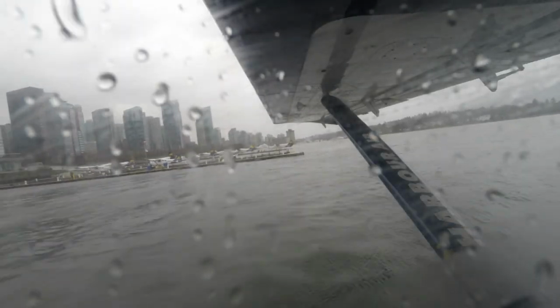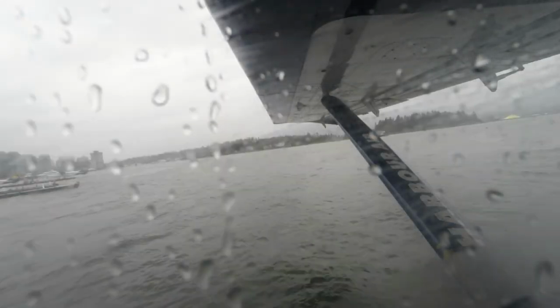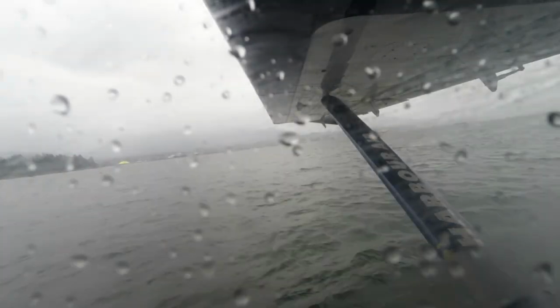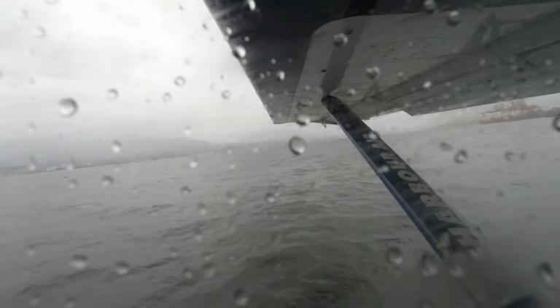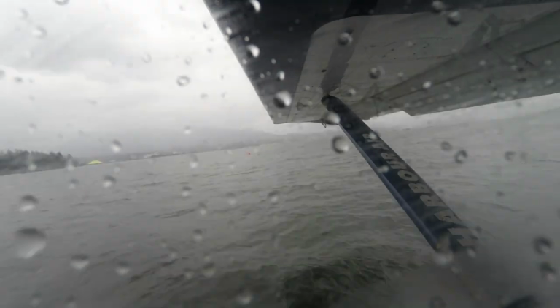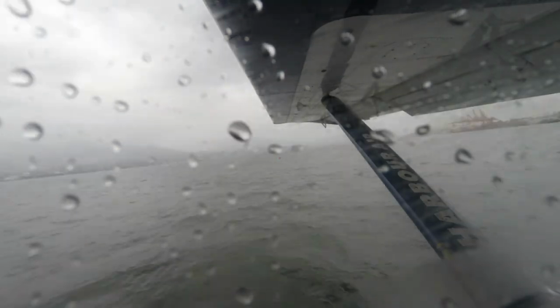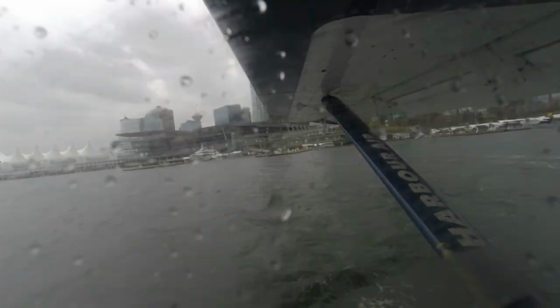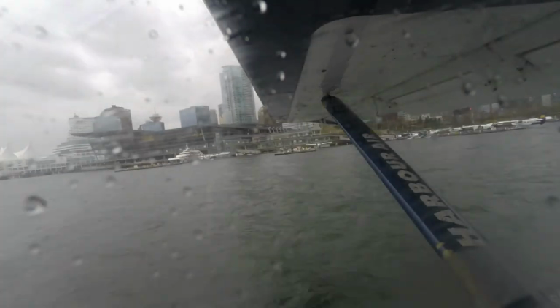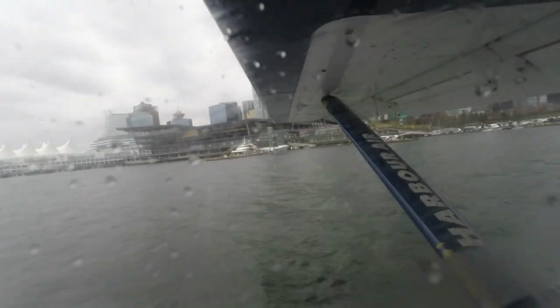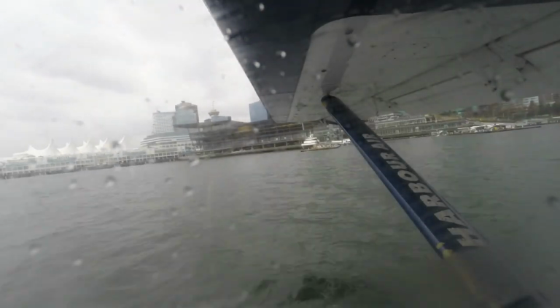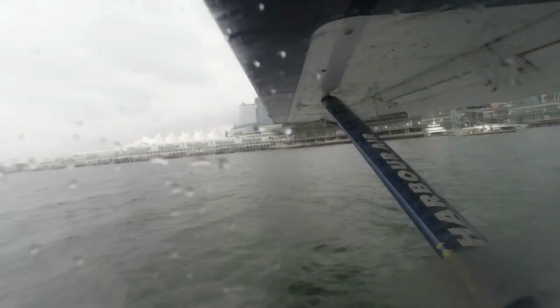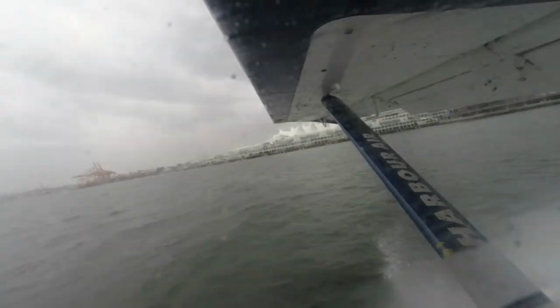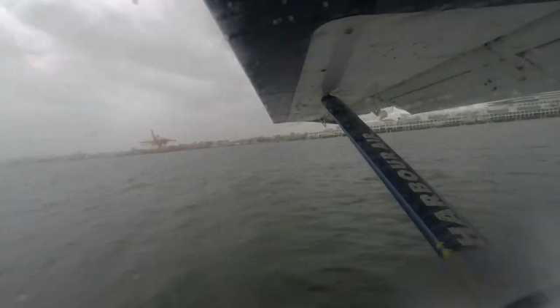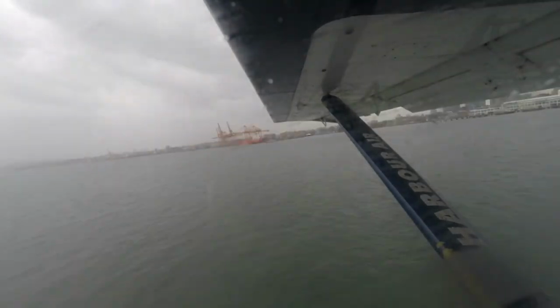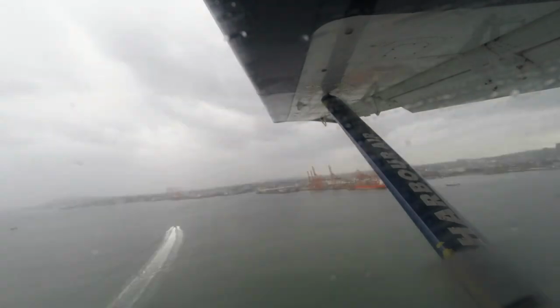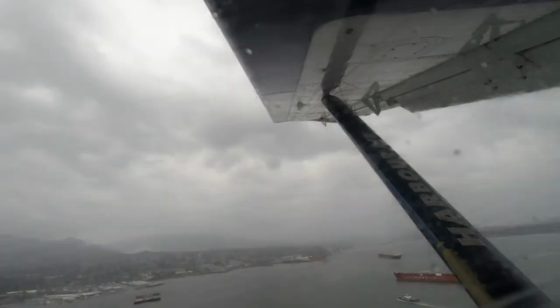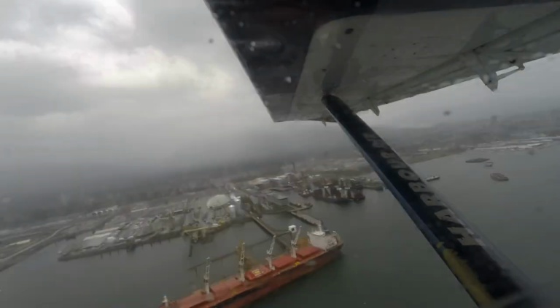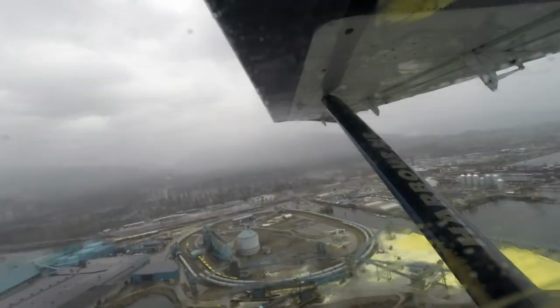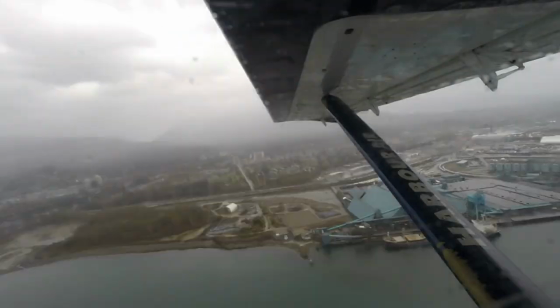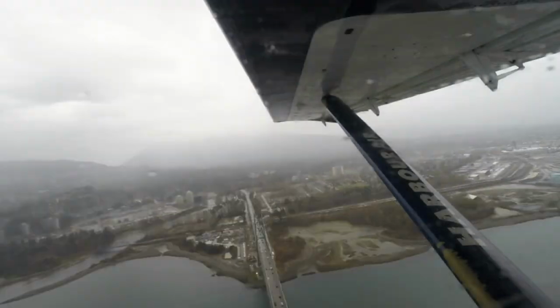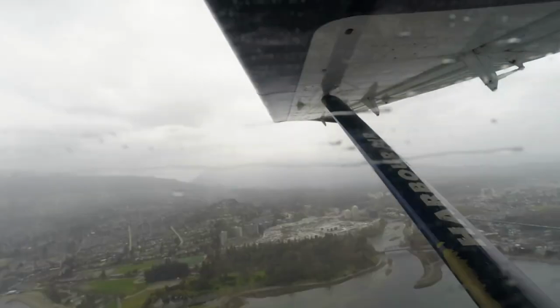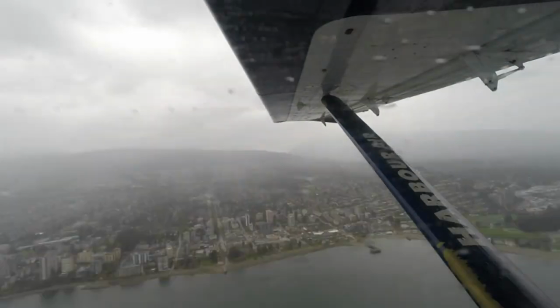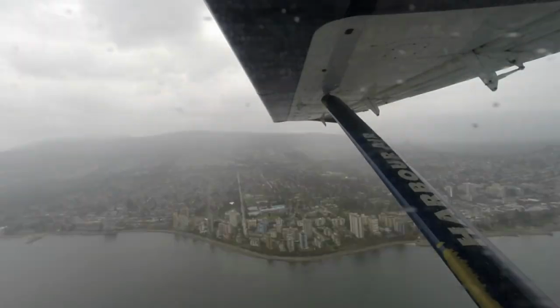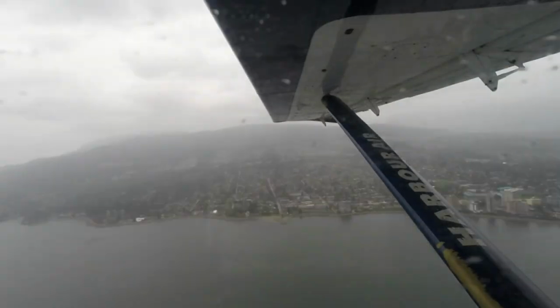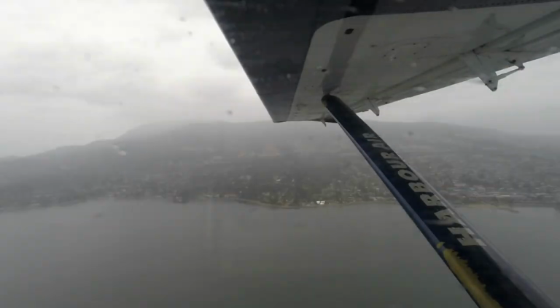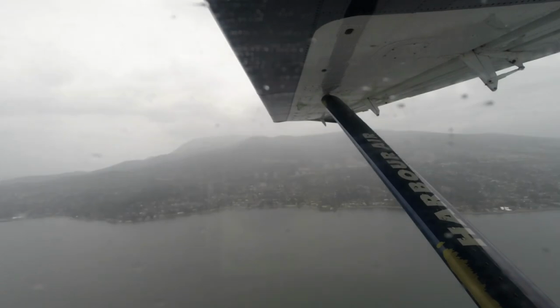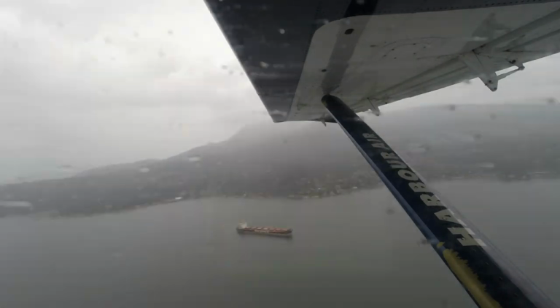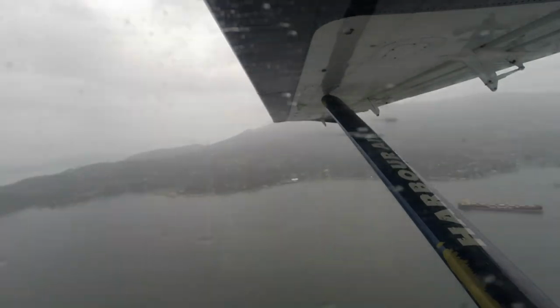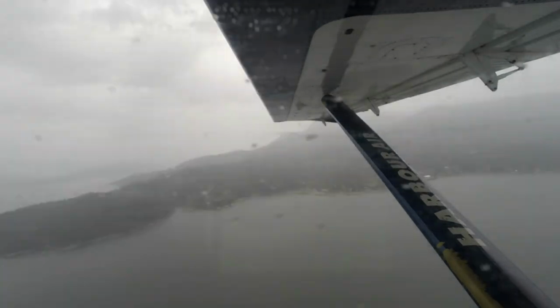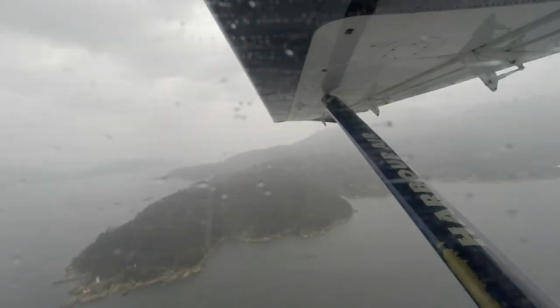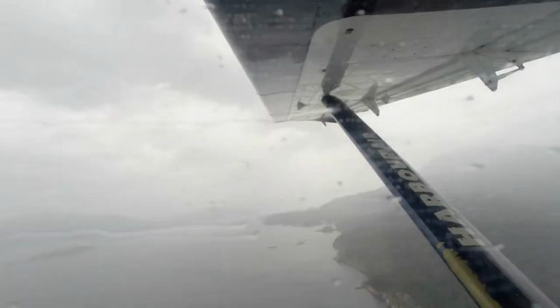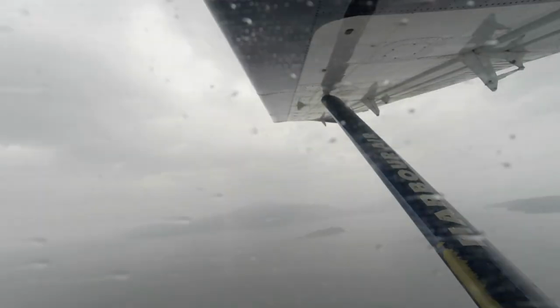Cell phones and other portable electronic devices must be turned off or in airplane mode and stowed away. Your headsets must be removed for all take-offs and landings. This may come as a big surprise to you, but this flight is non-smoking.